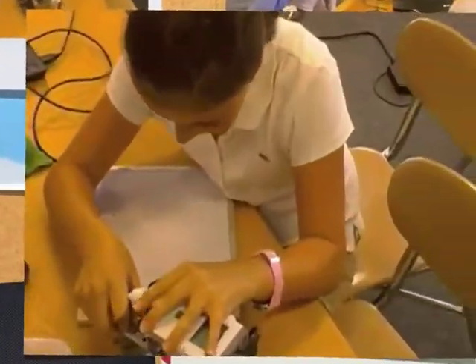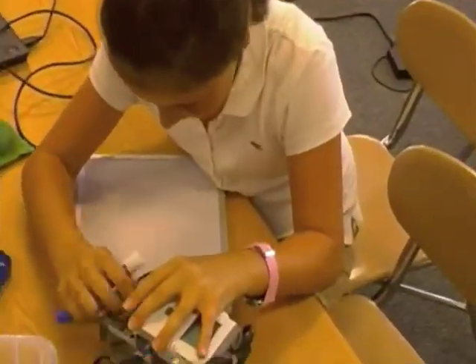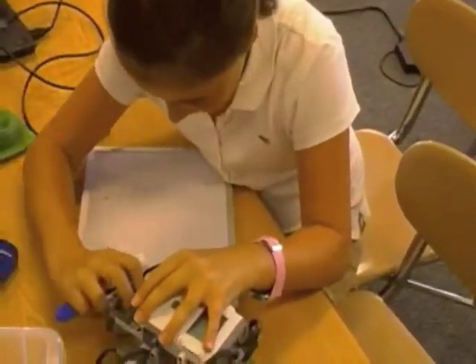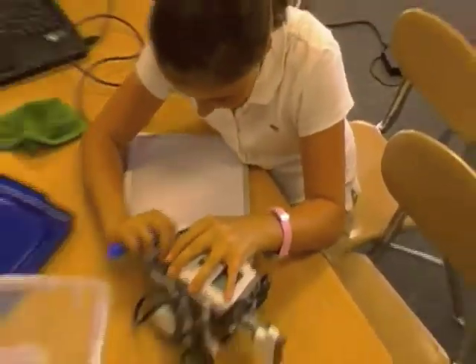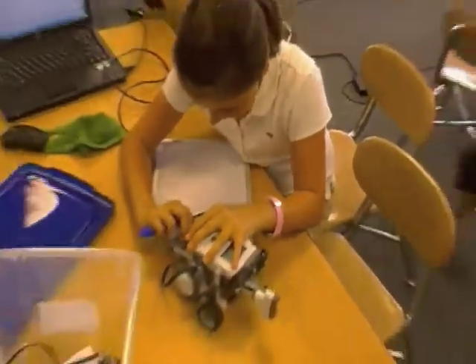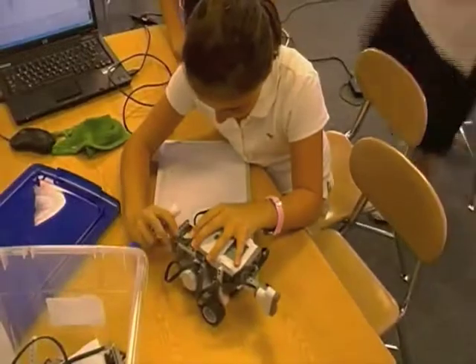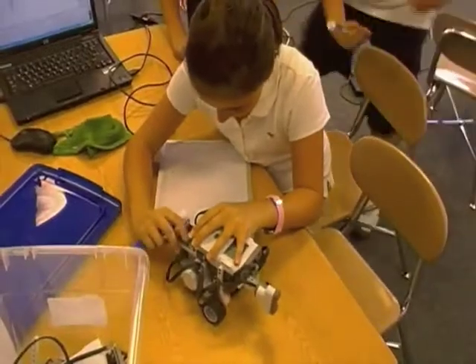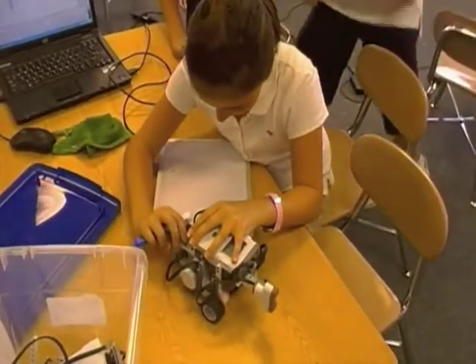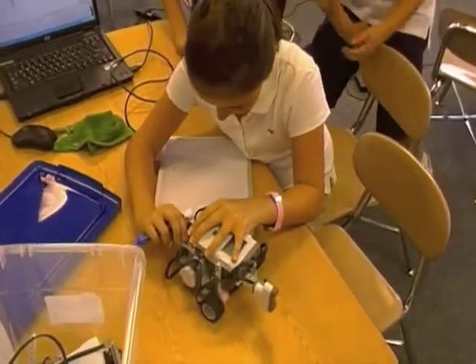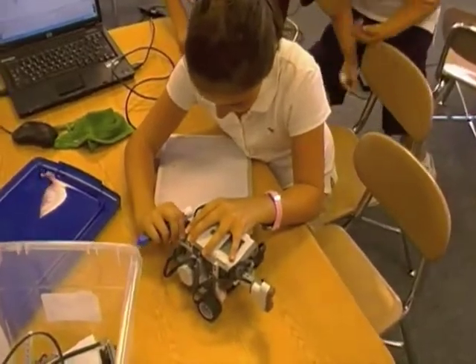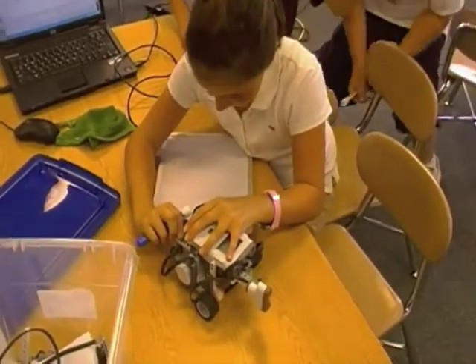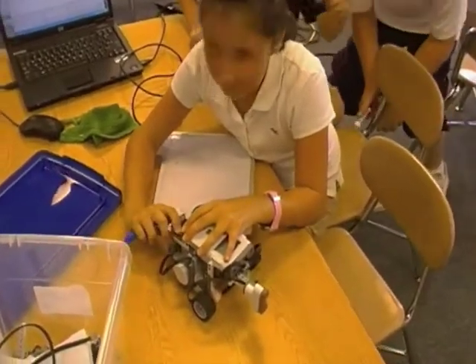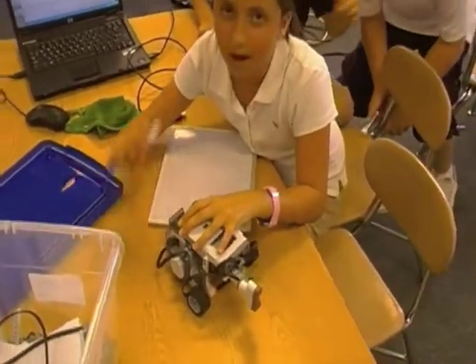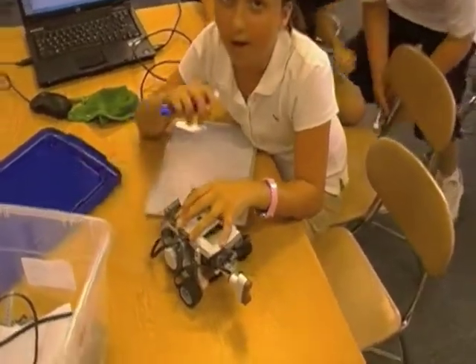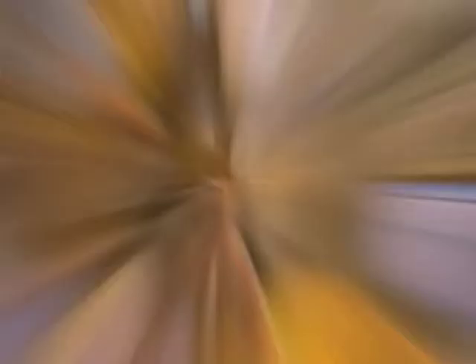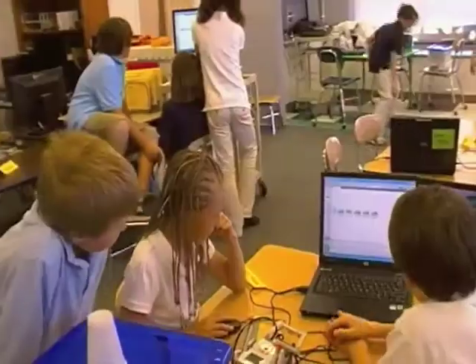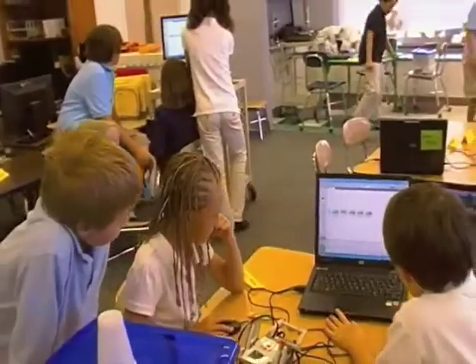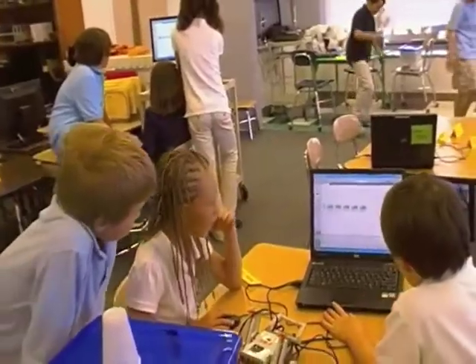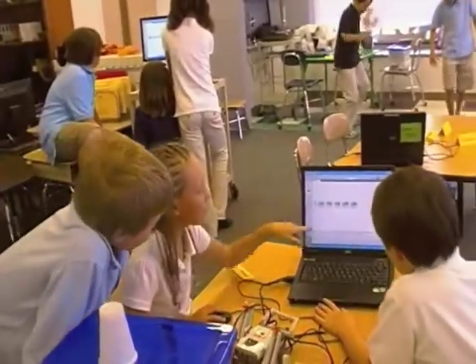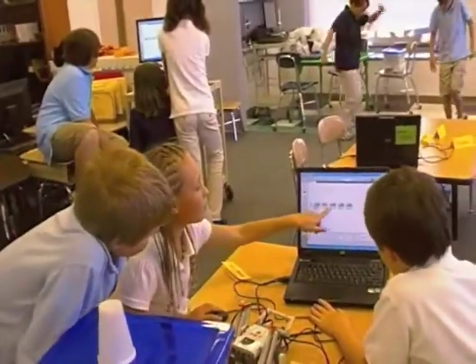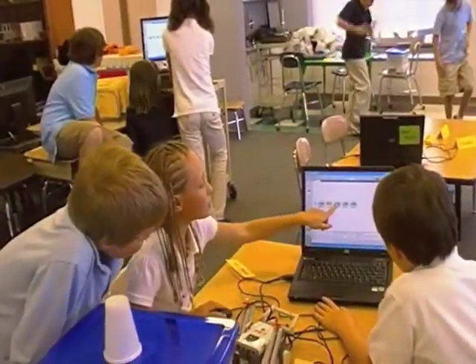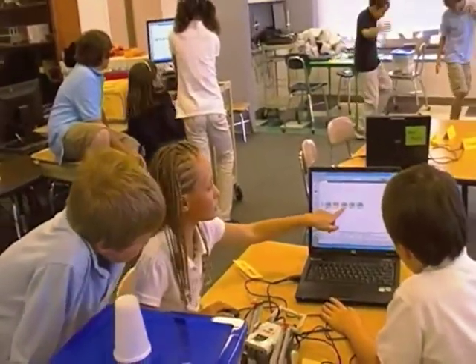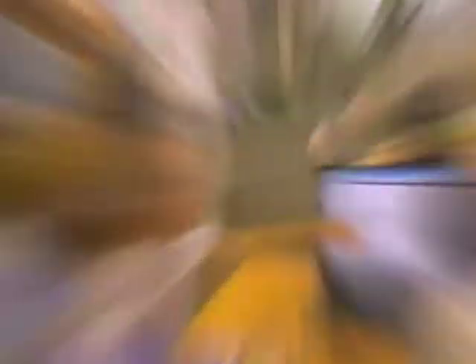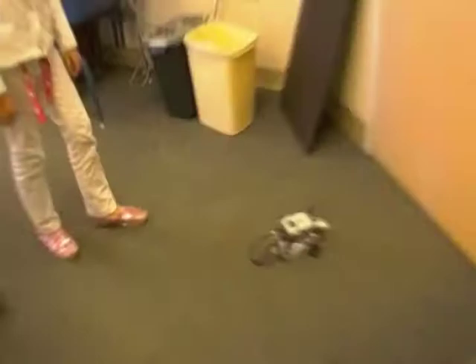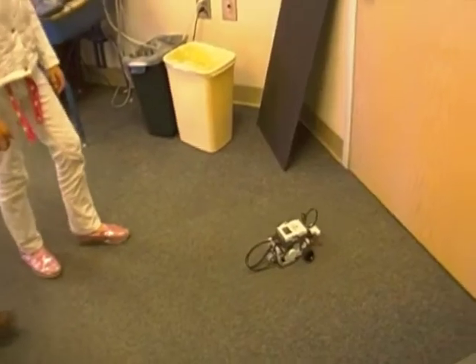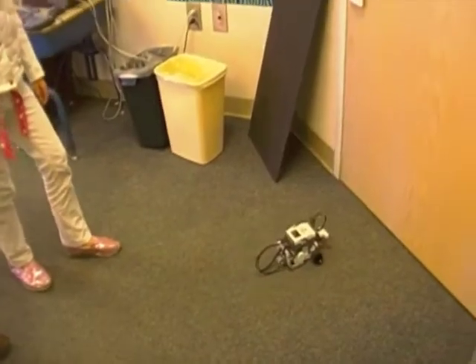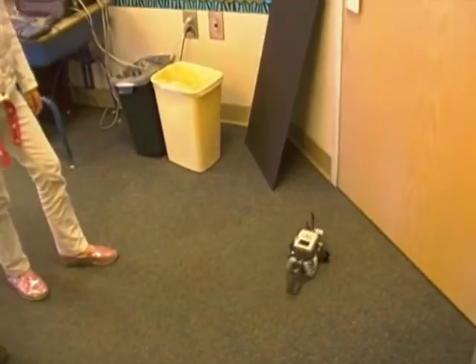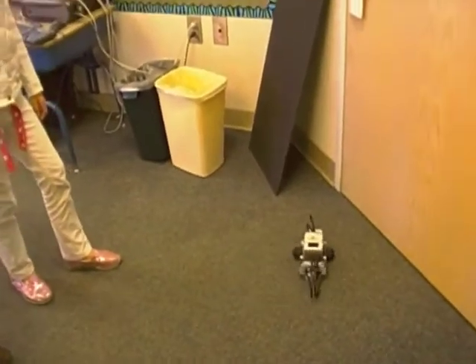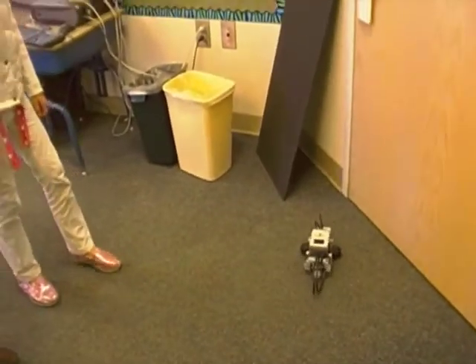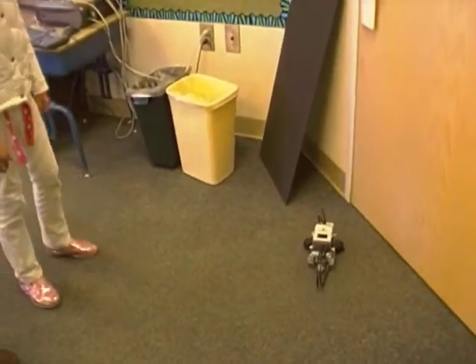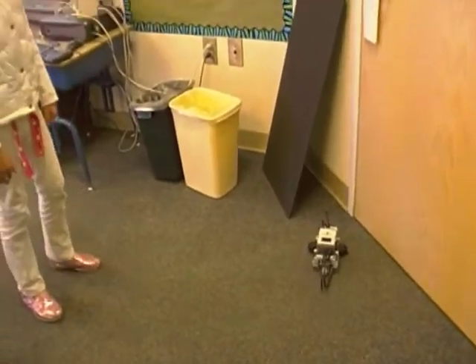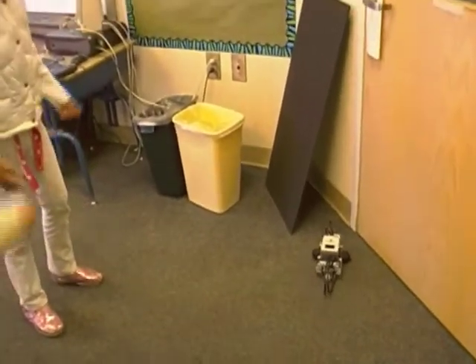After building their robots and teams, students began programming them to meet small challenges like using sensors, stopping, and executing turns.